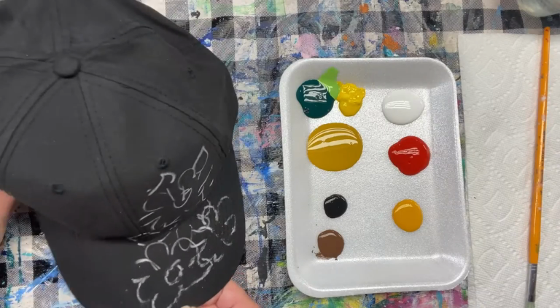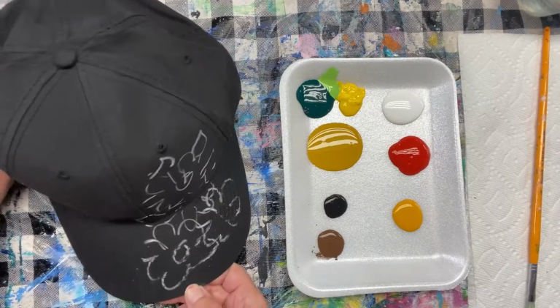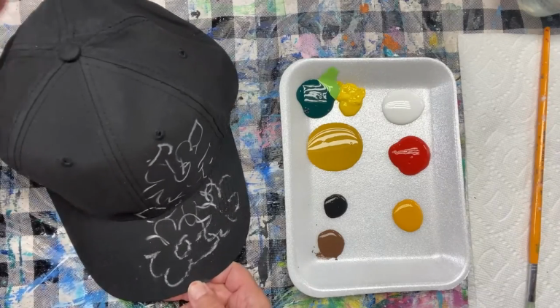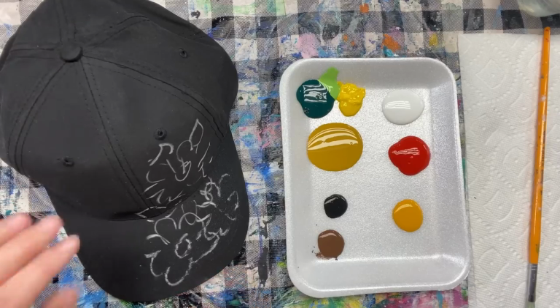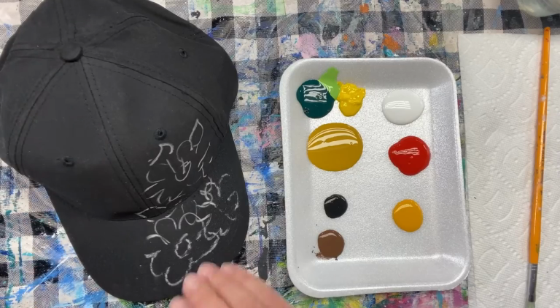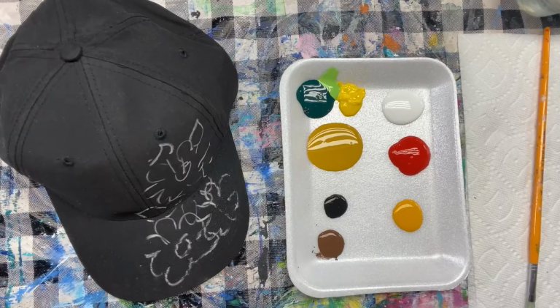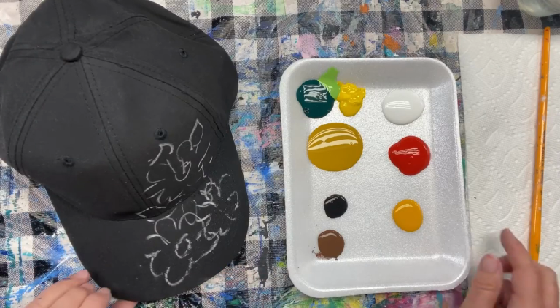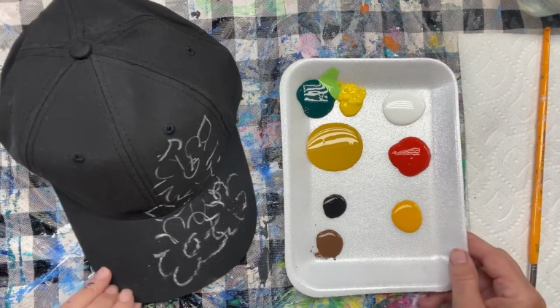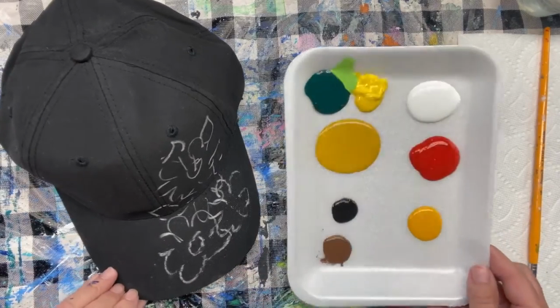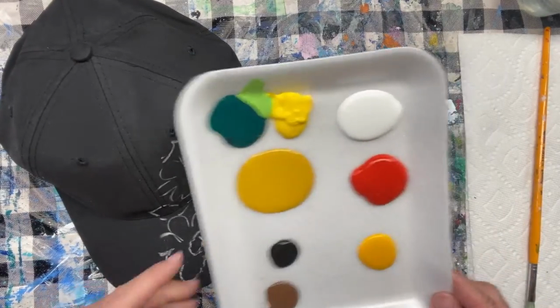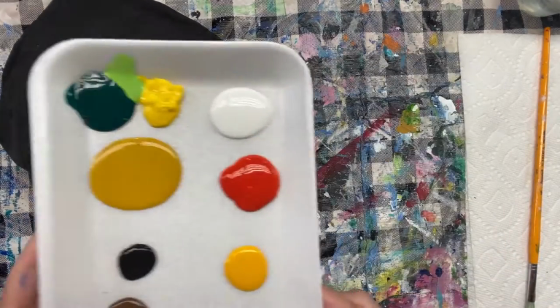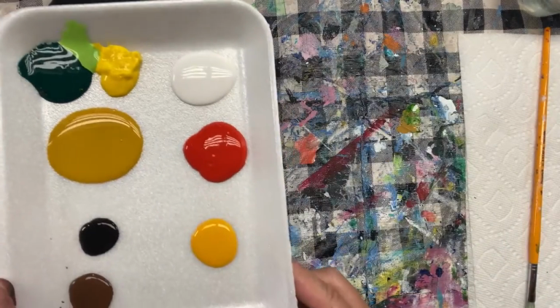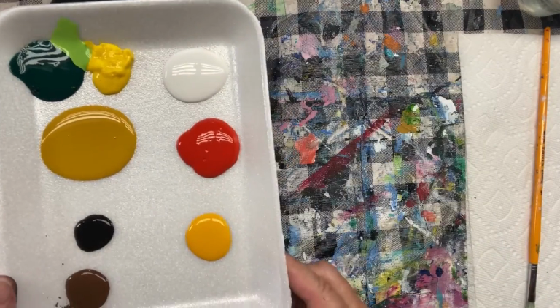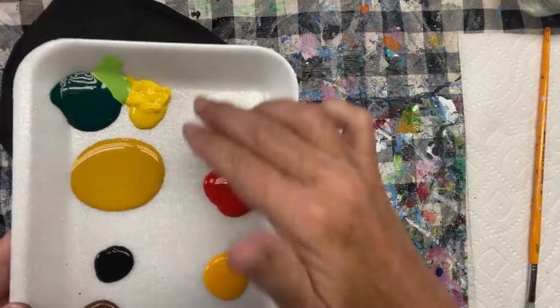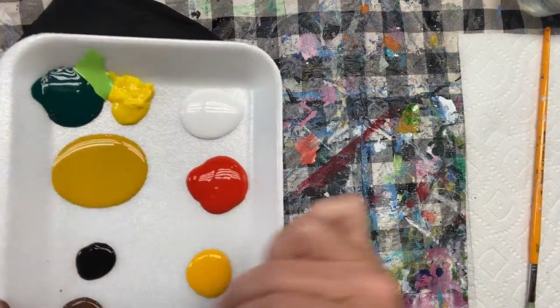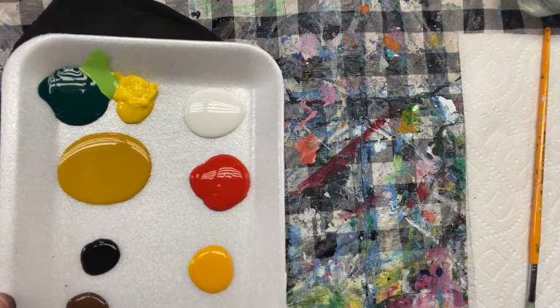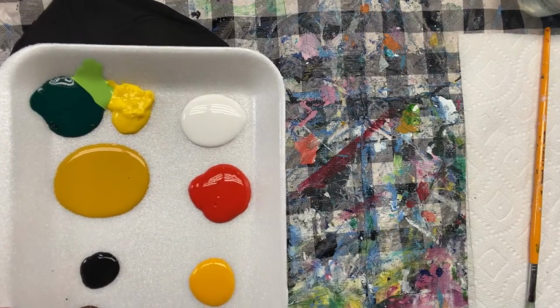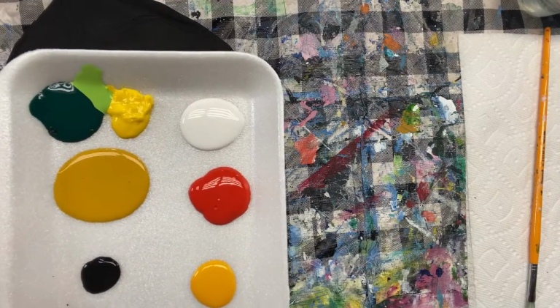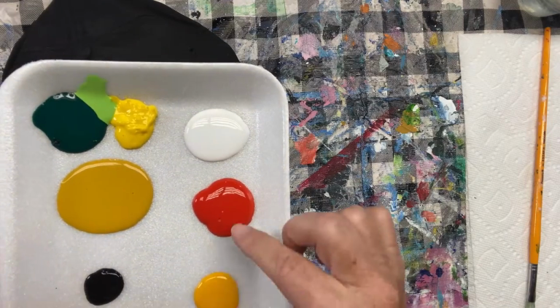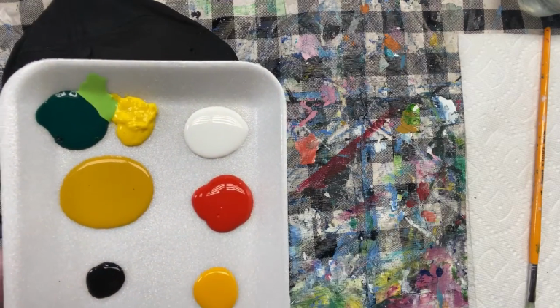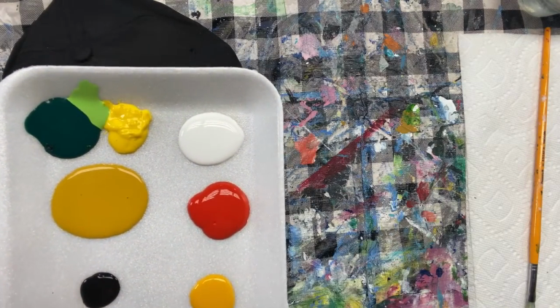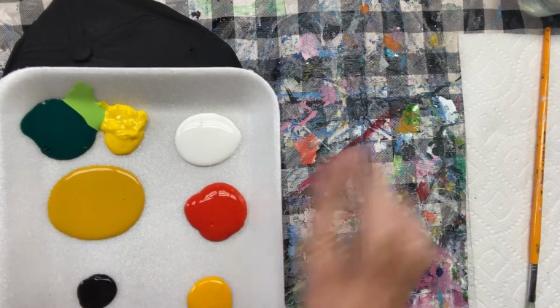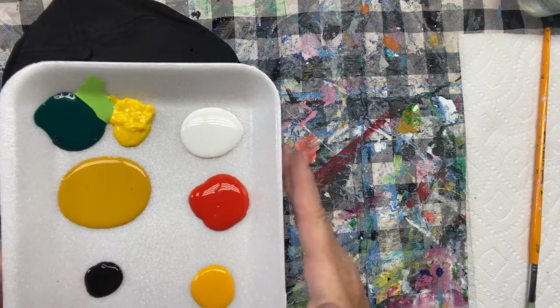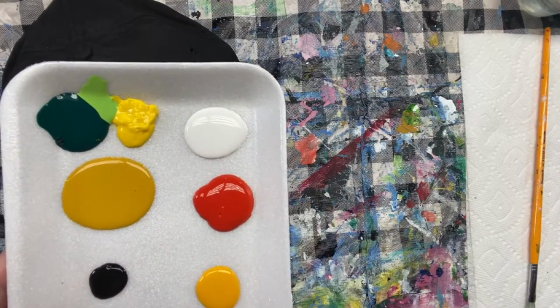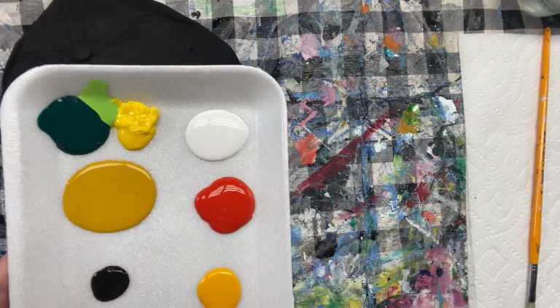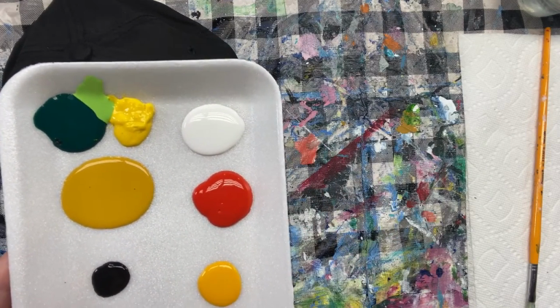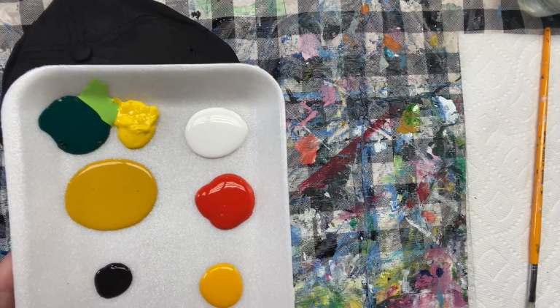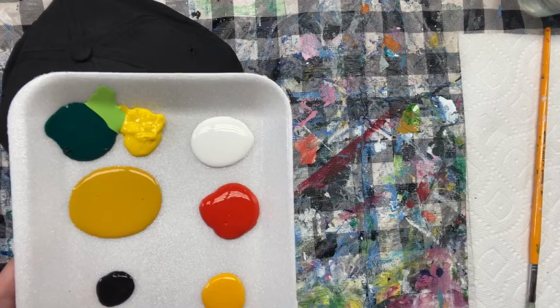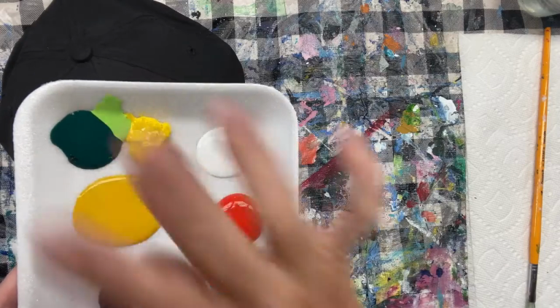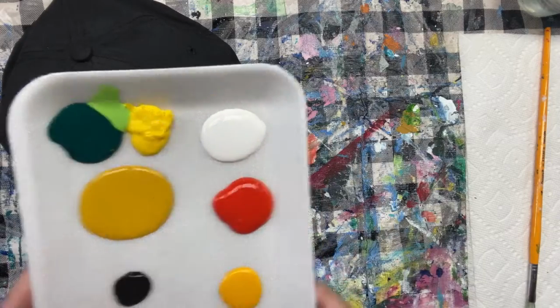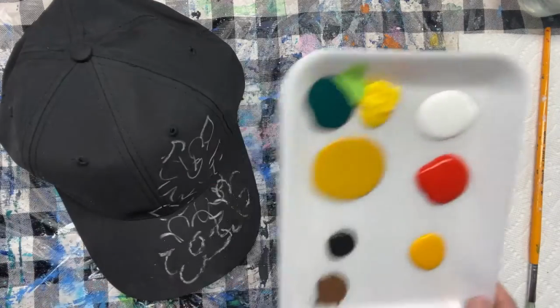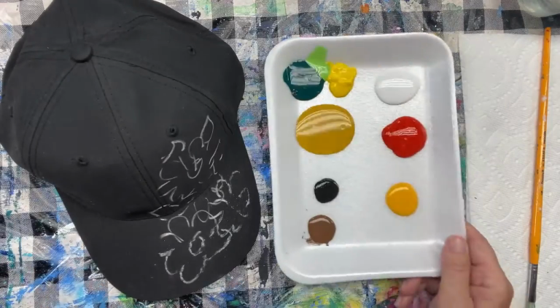I've got the dark-colored cap, which I think will be great for the light-colored flowers, and I've got a pretty simple palette: different shades of yellow for the sunflowers, some orange, black and white, some brown for the center, and some greens for the leaves.